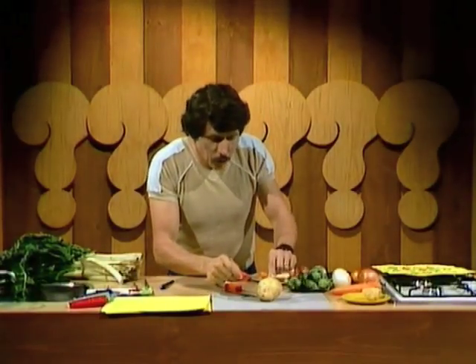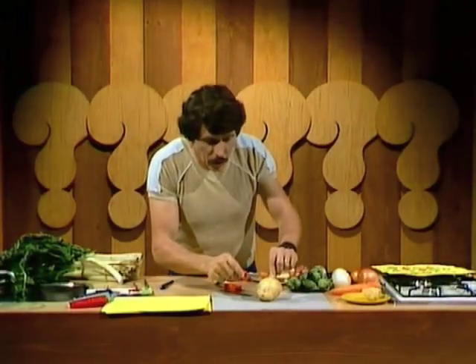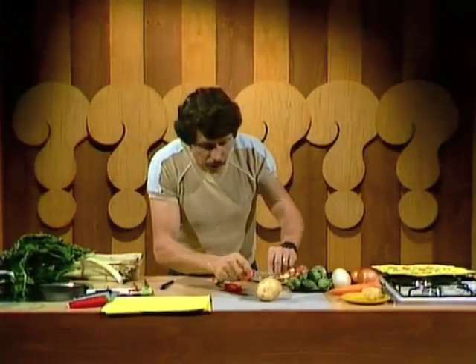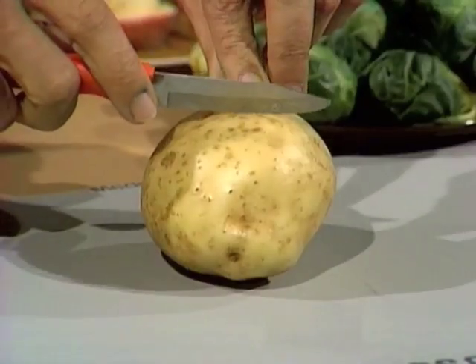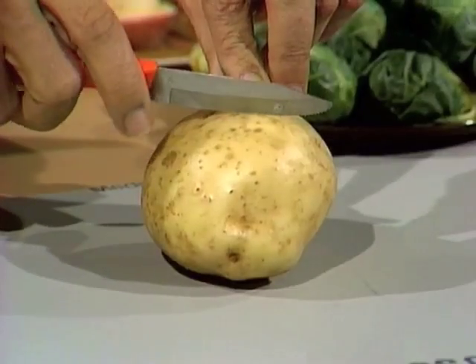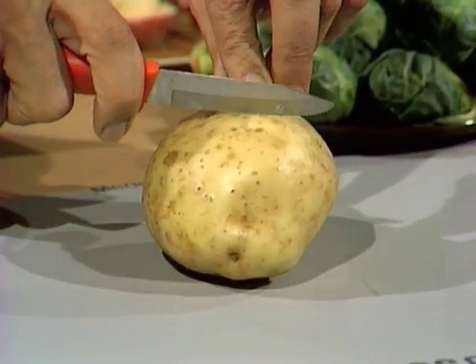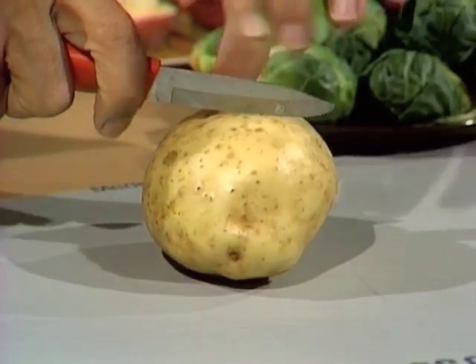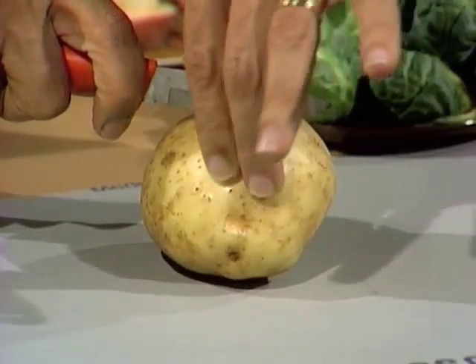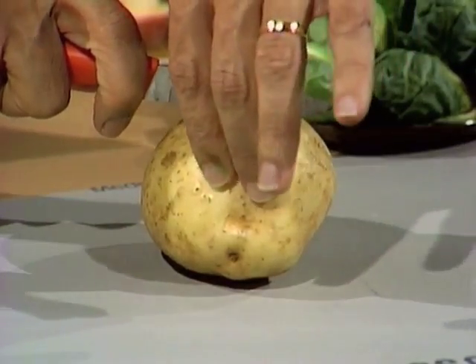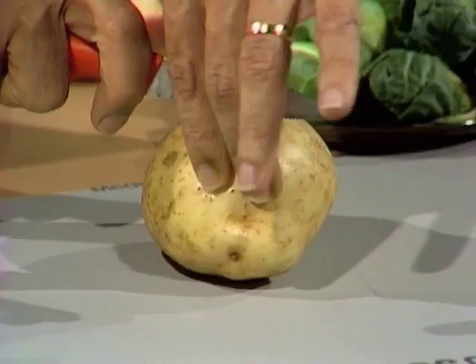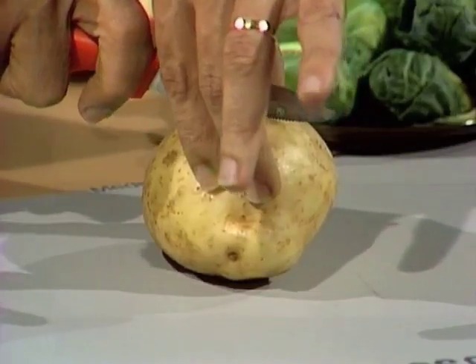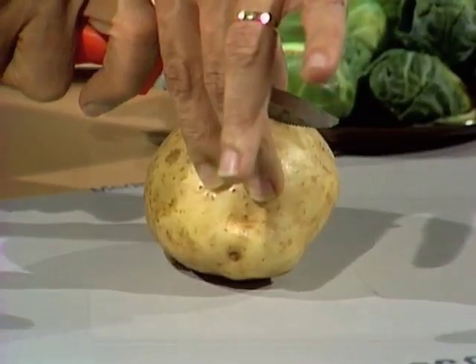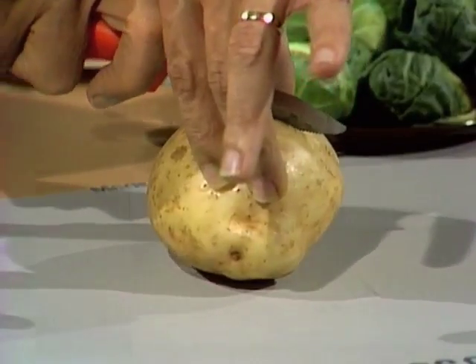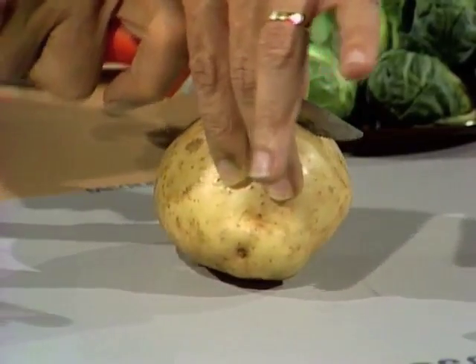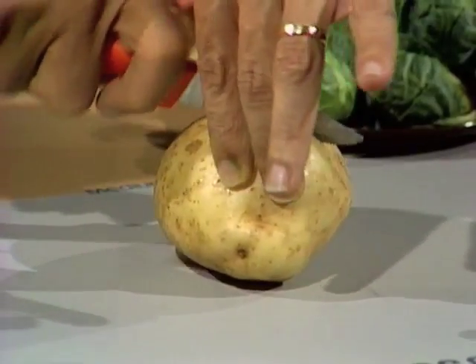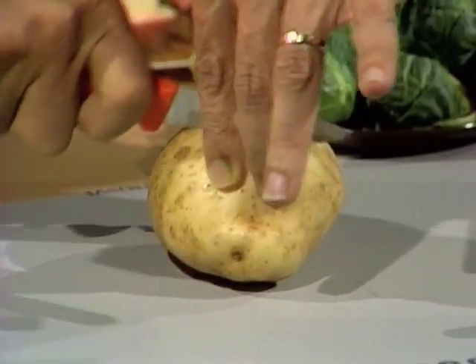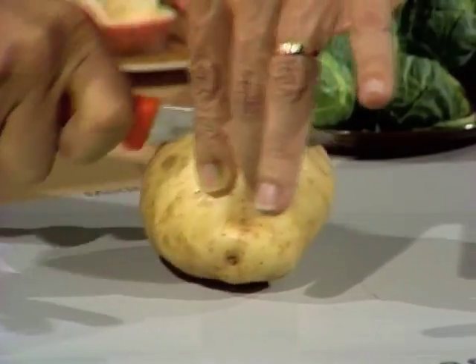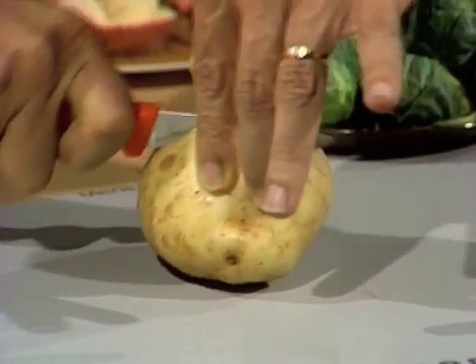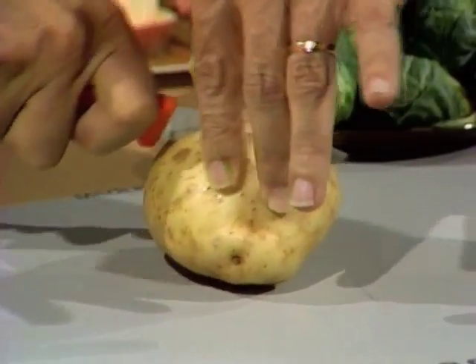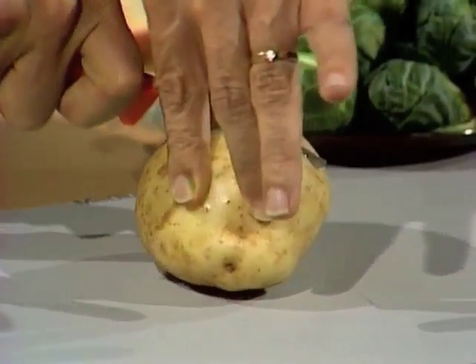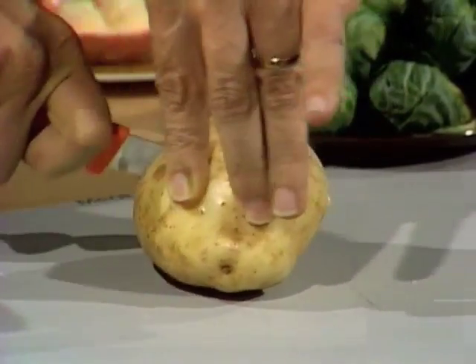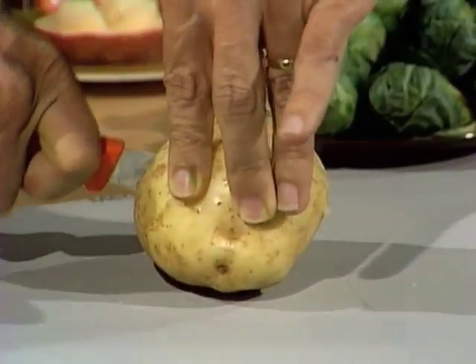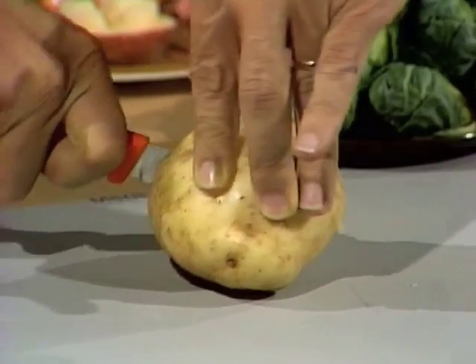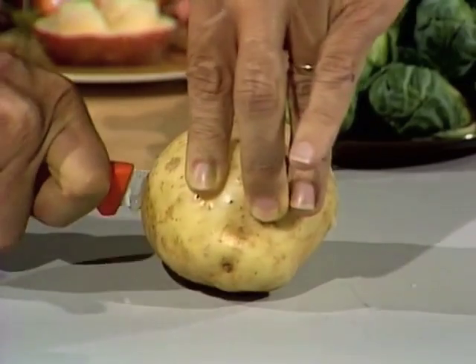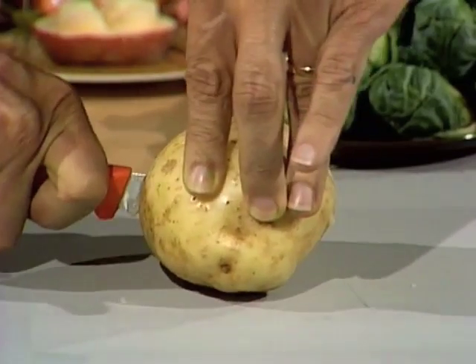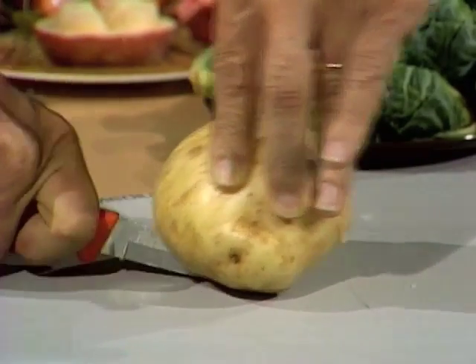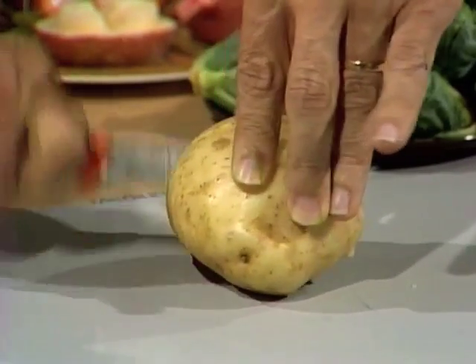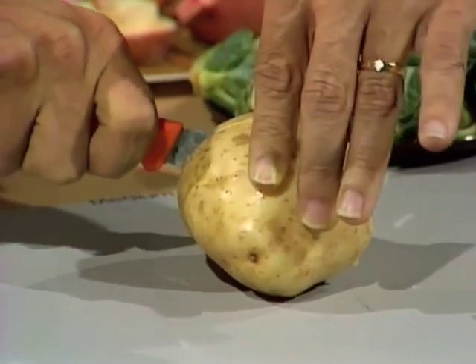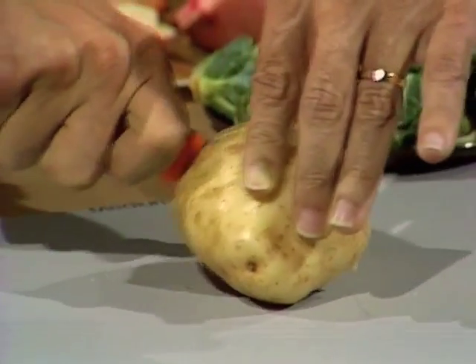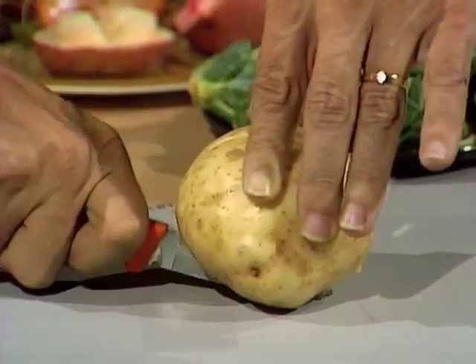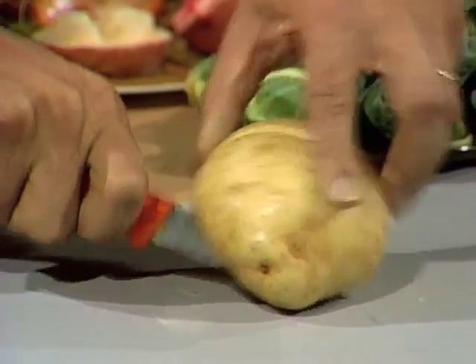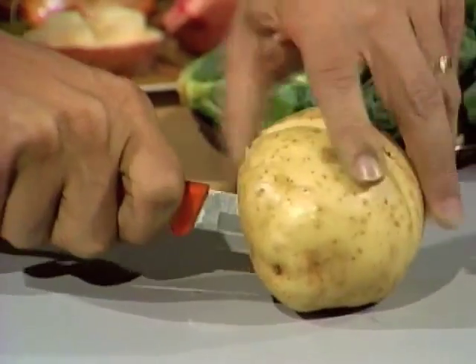First of all, take a knife and very carefully cut it in halves, making sure your fingers are well away from the blade so that the blade can't possibly go anywhere near your fingers as it goes through the potato.